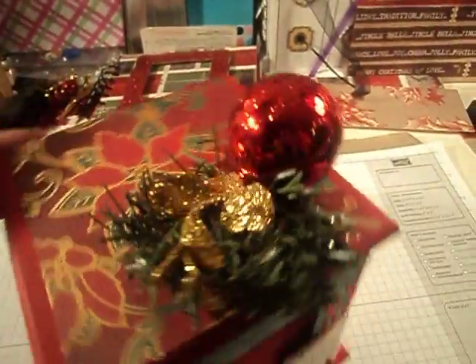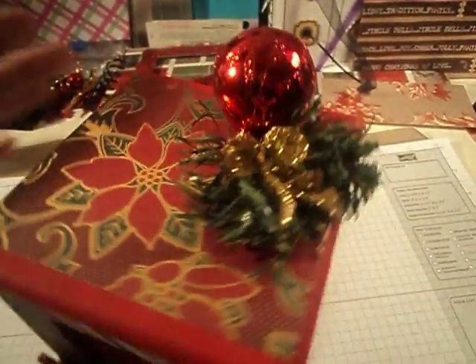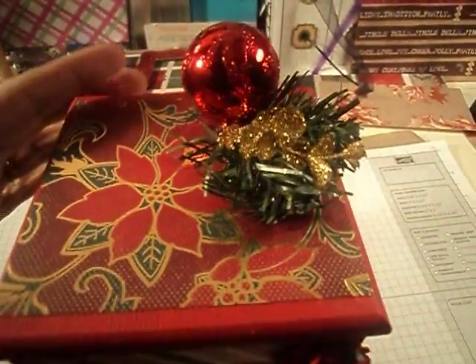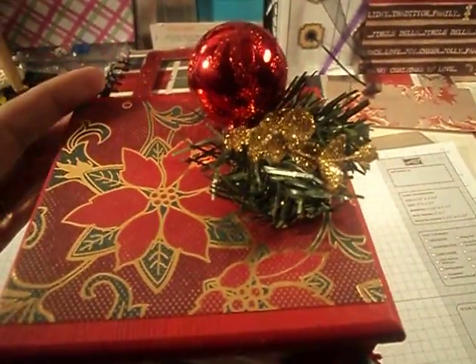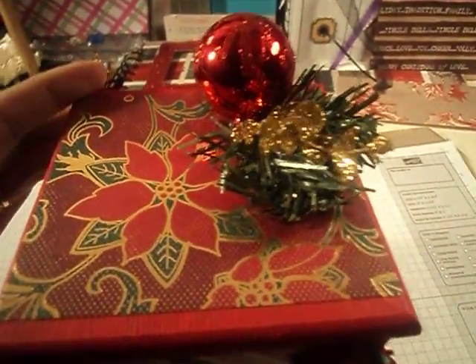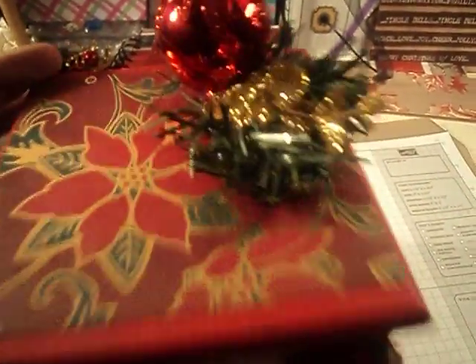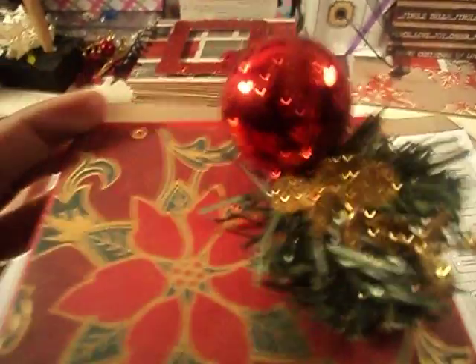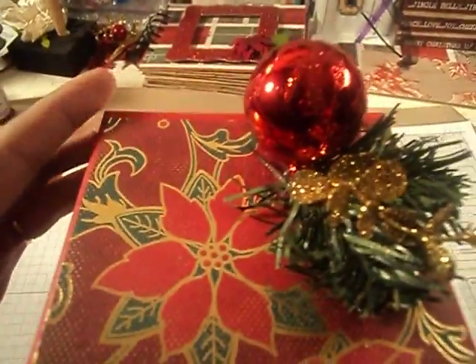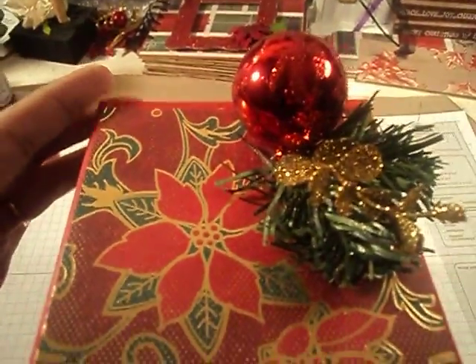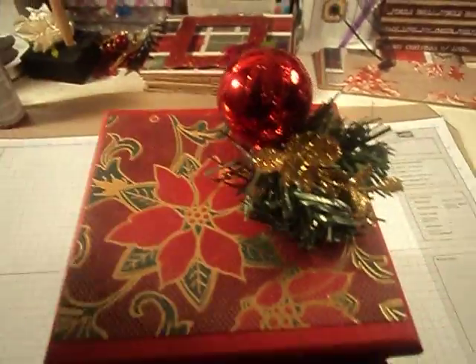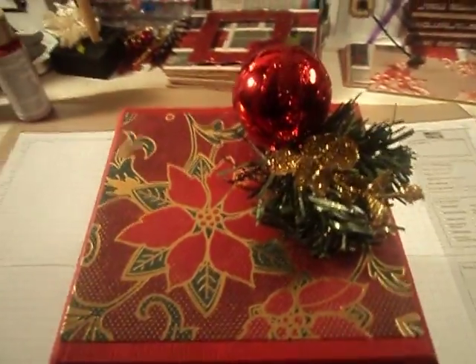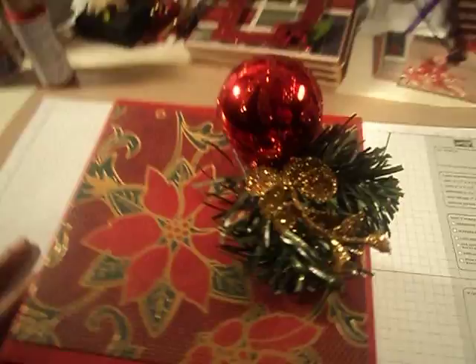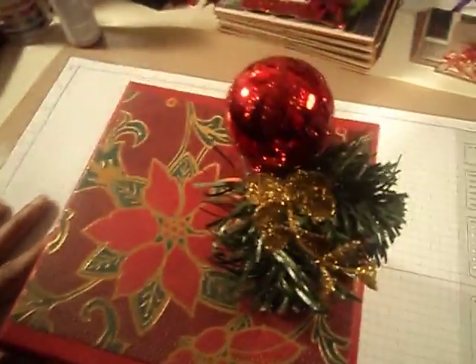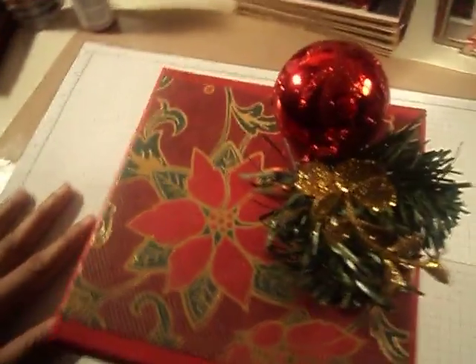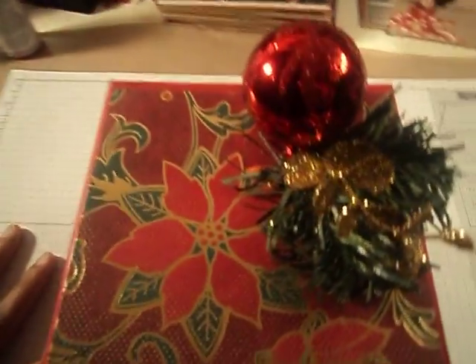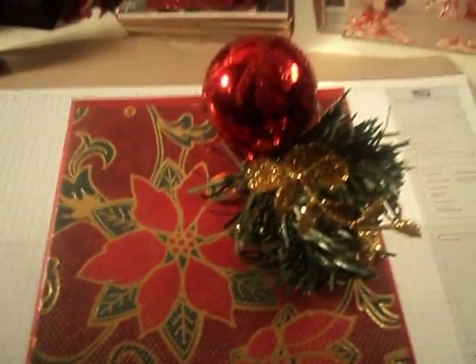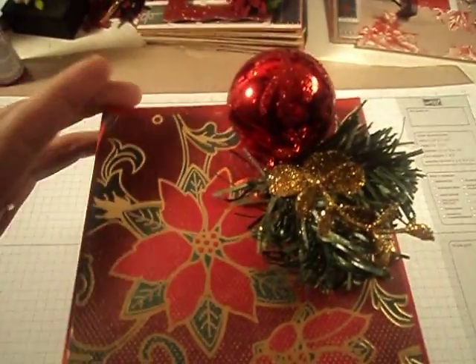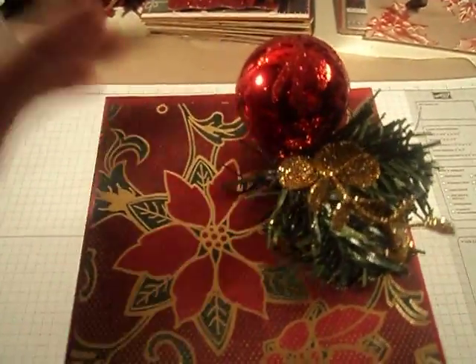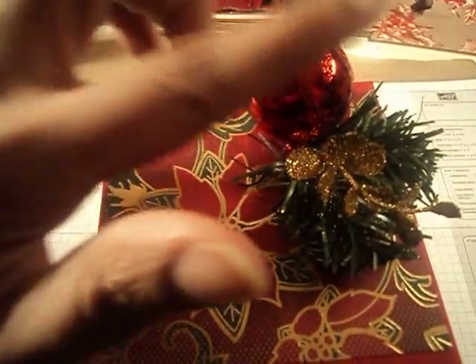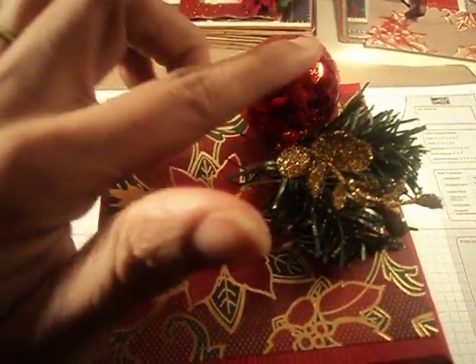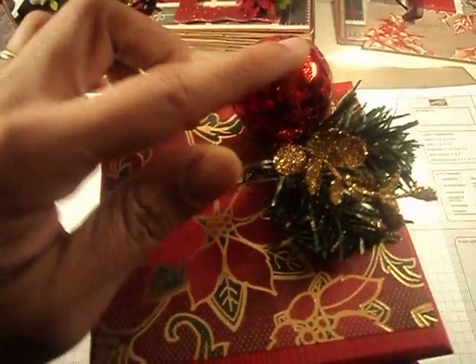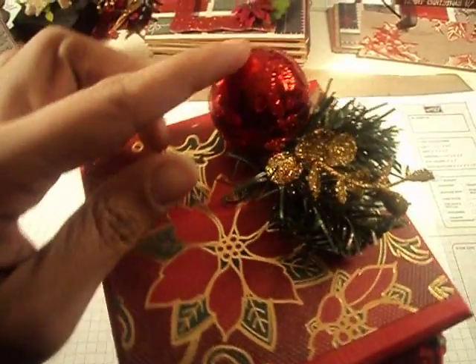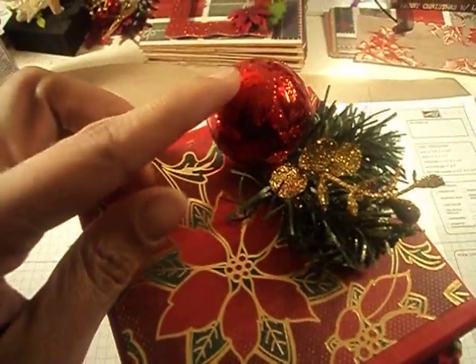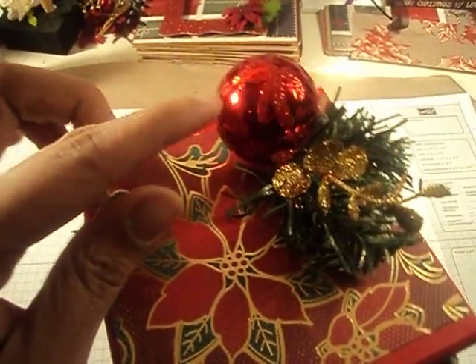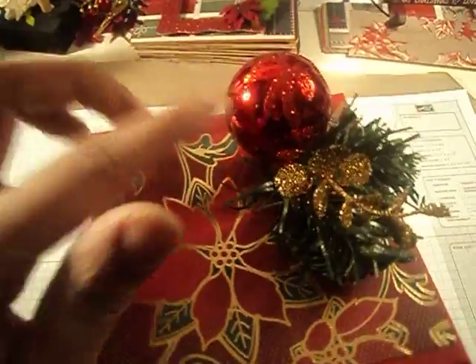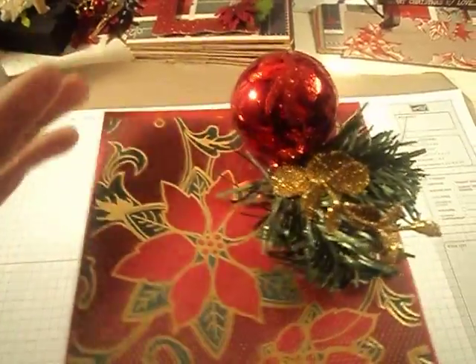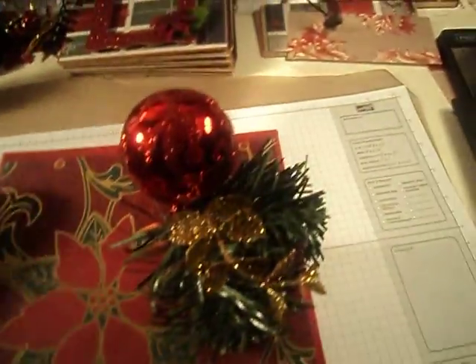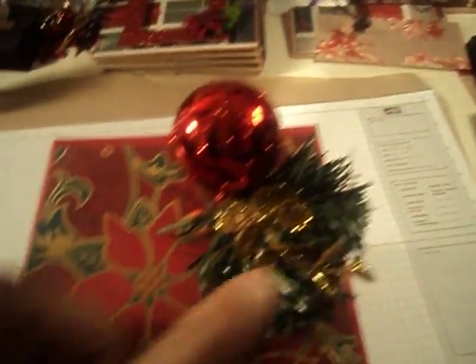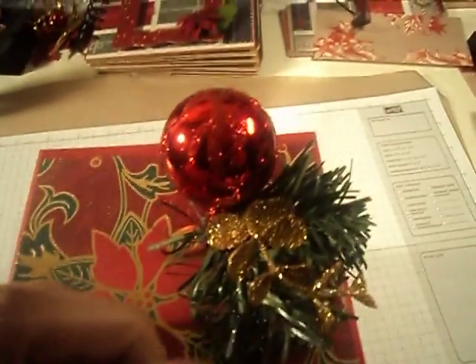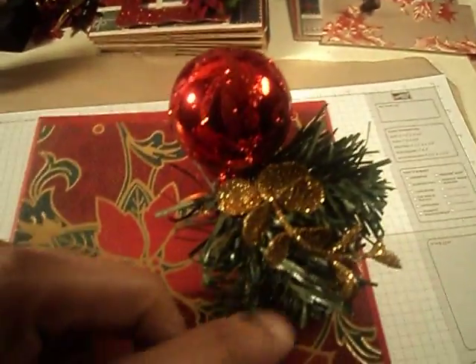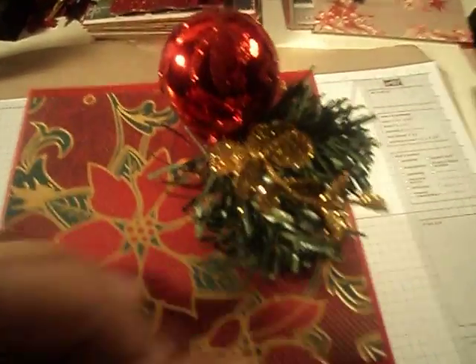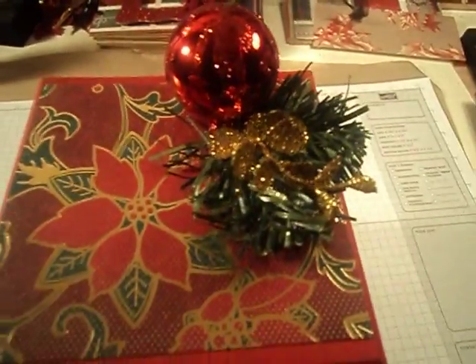Let's start with the top. I took apart a Christmas pick that I got from Joann's. This is just a little — I guess like an ornament — and some greenery.